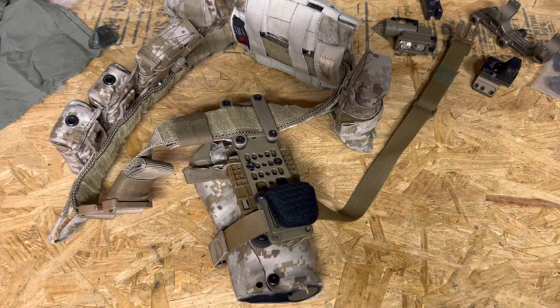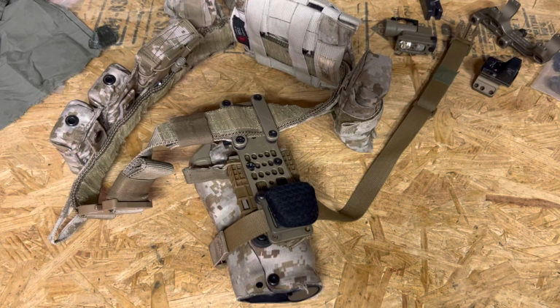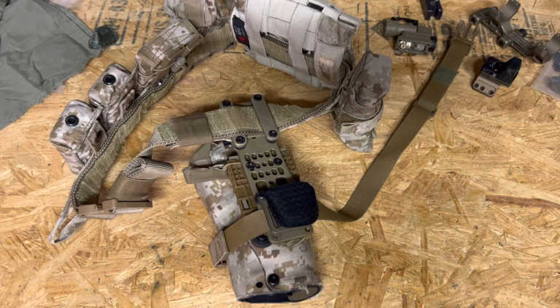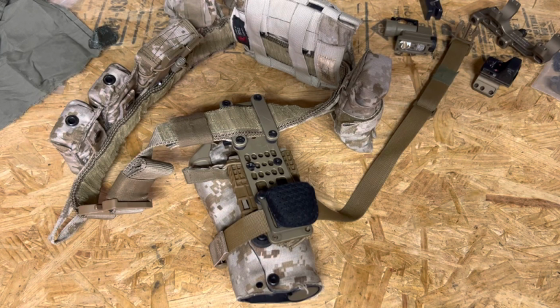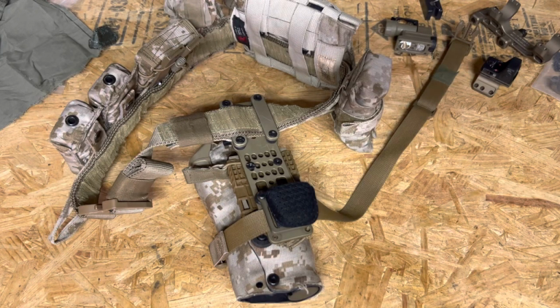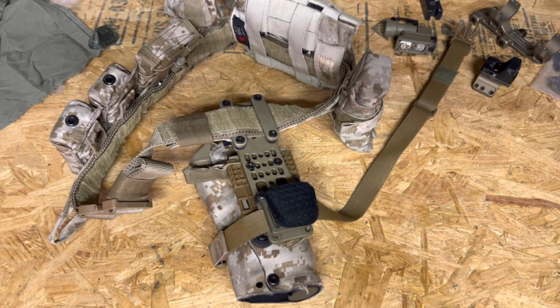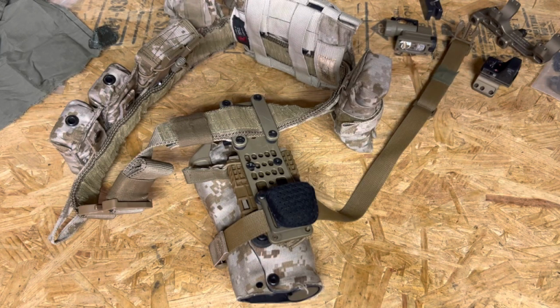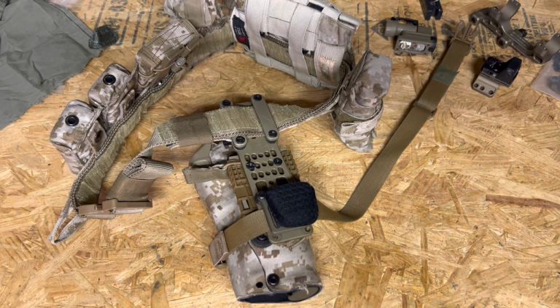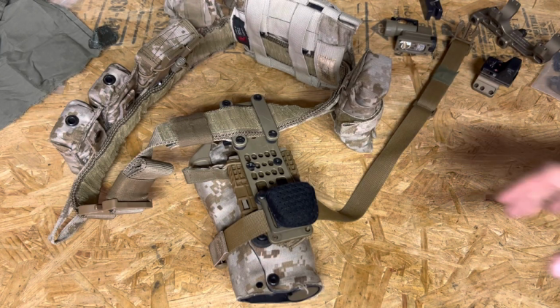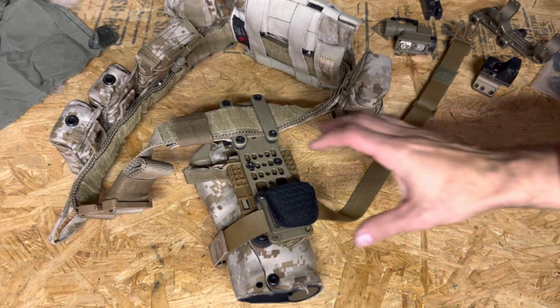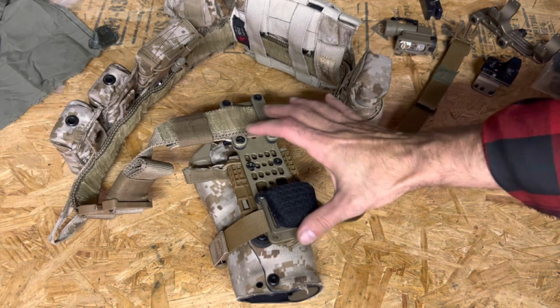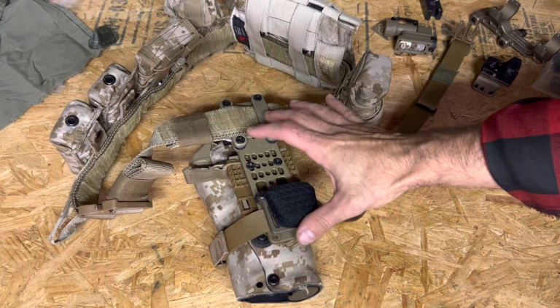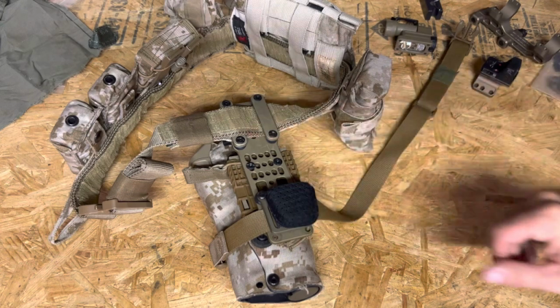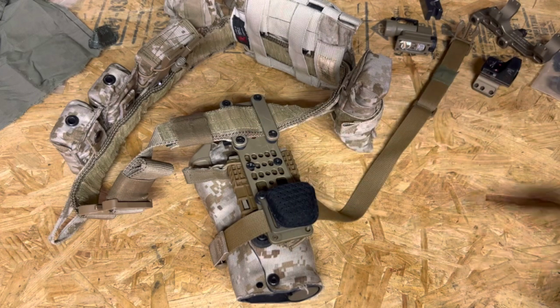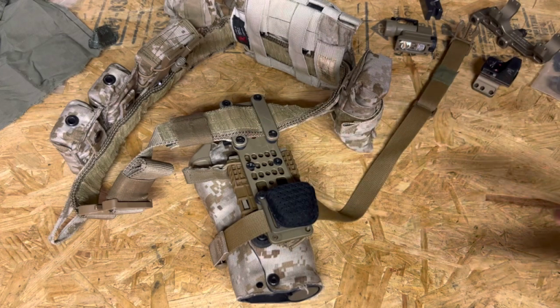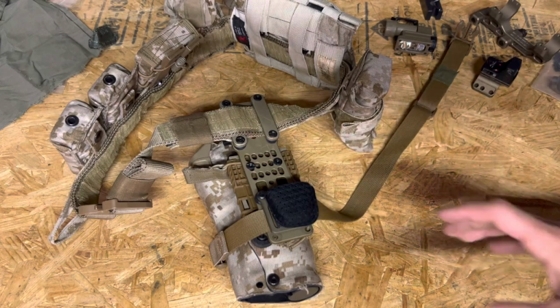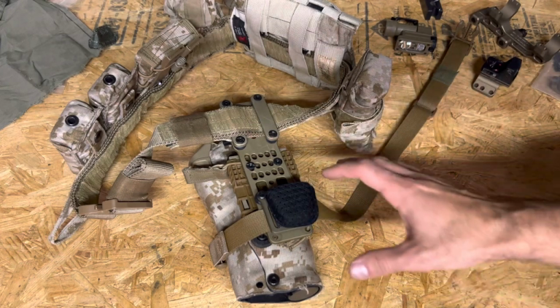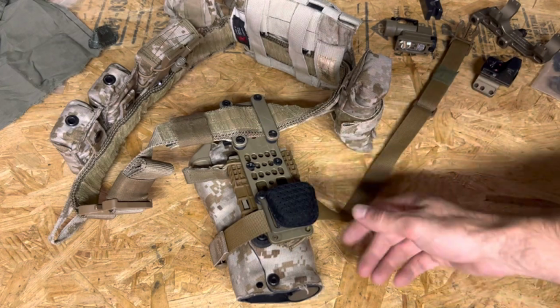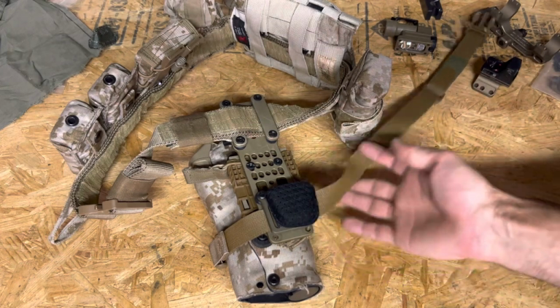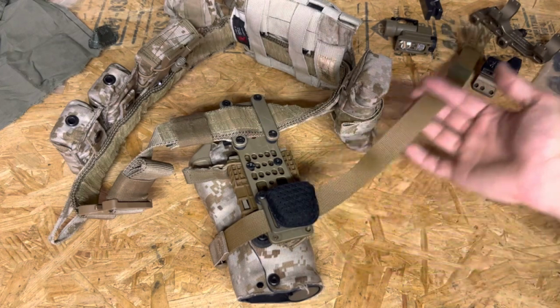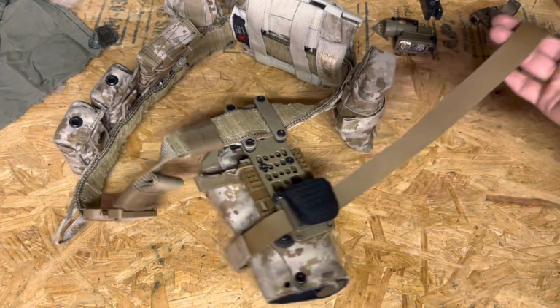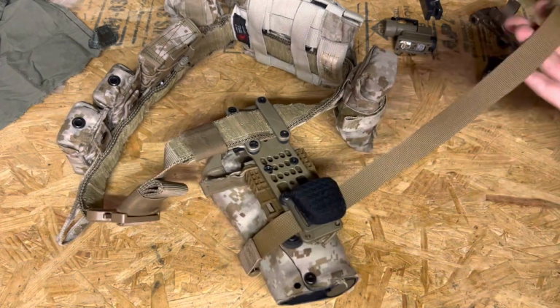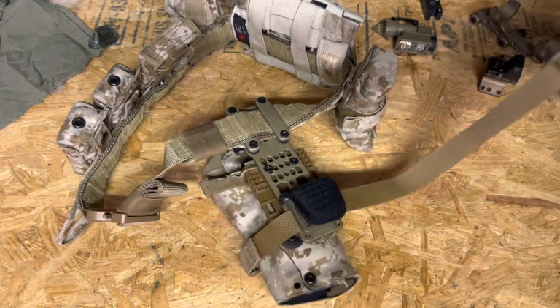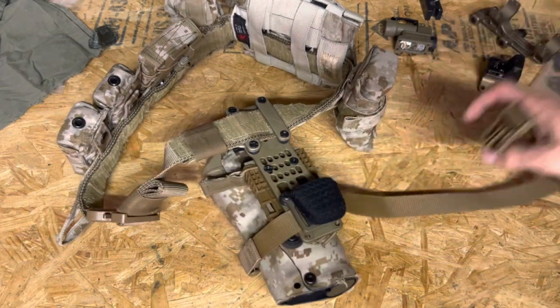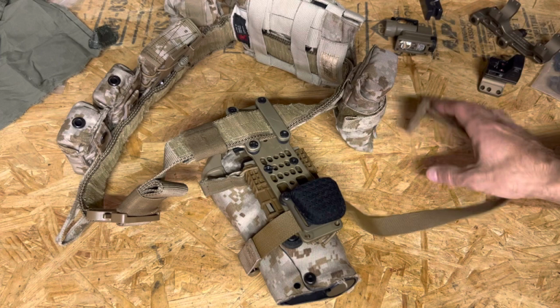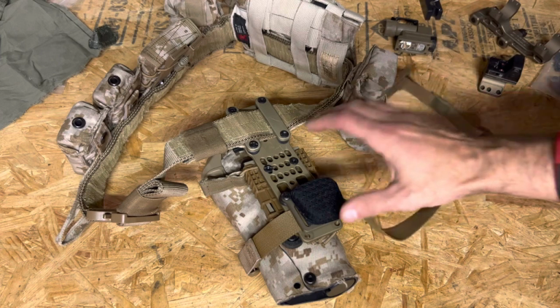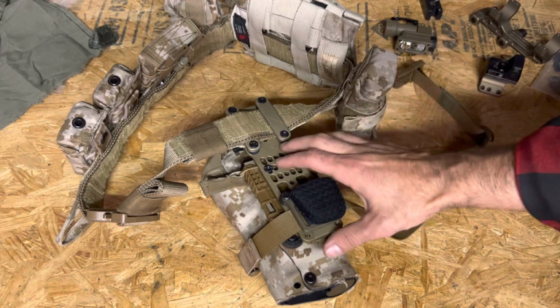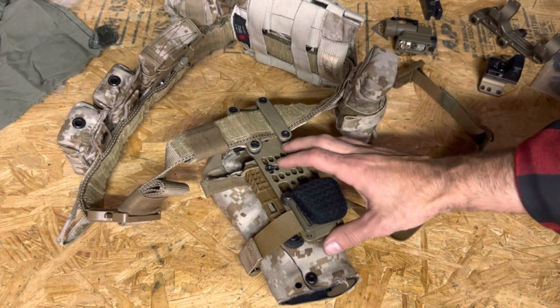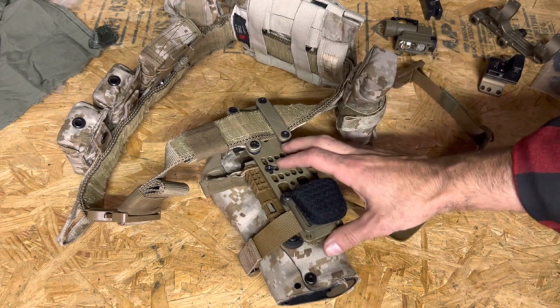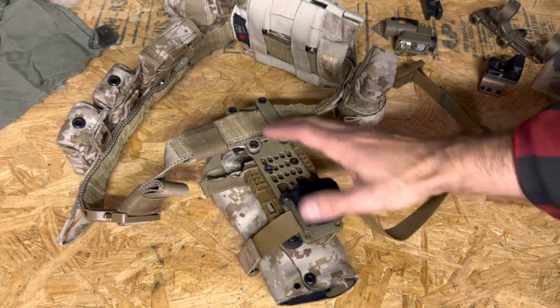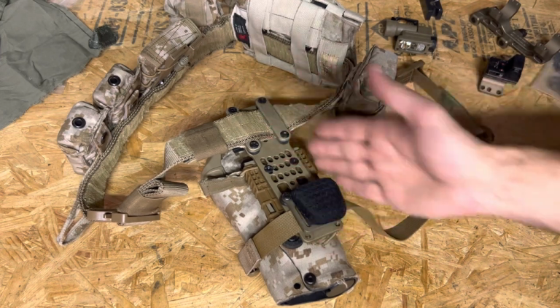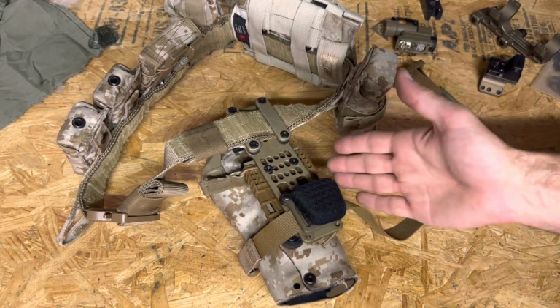All right guys, welcome back. Today I have a quick update on this holster setup. Someone asked what pad I use and how I fixed the leg strap on this True North Concepts adapter.